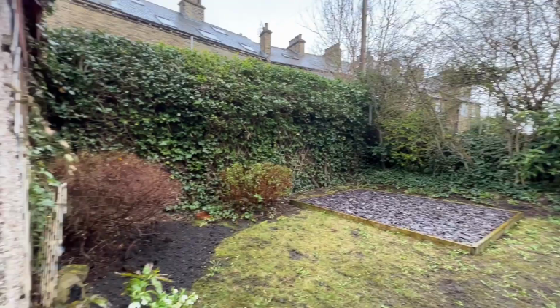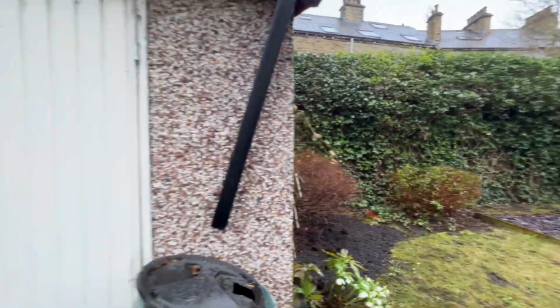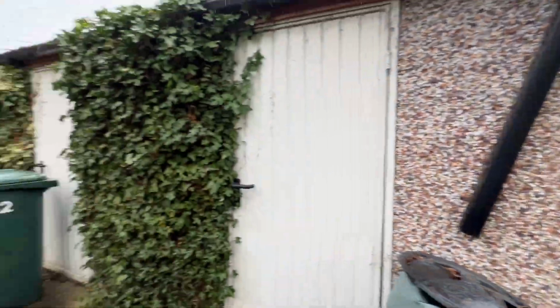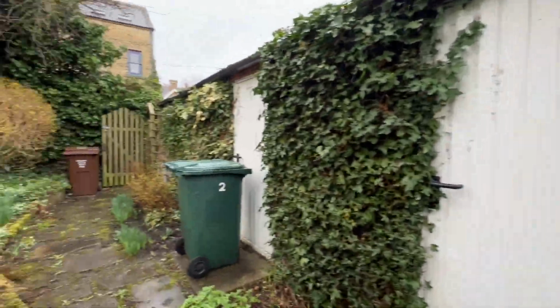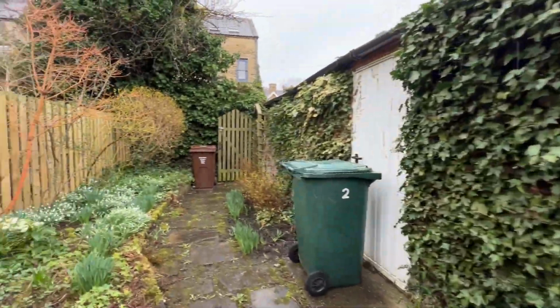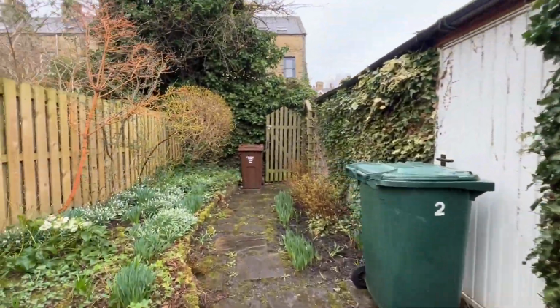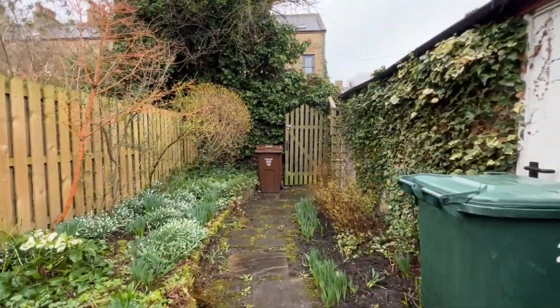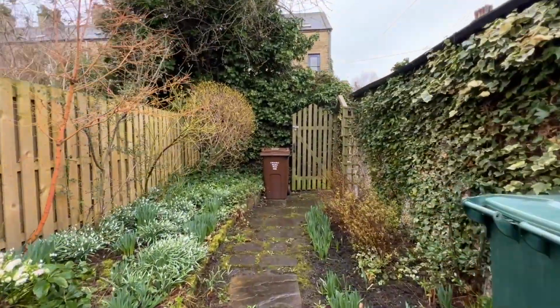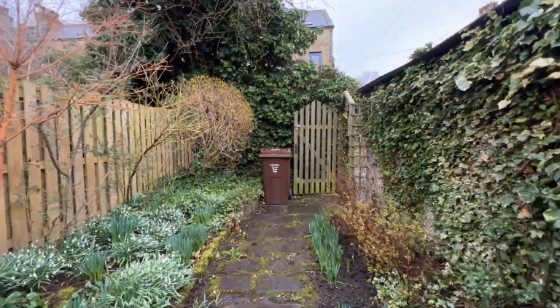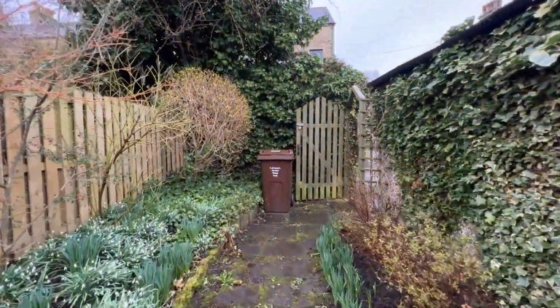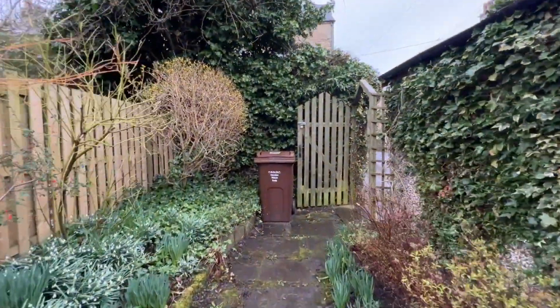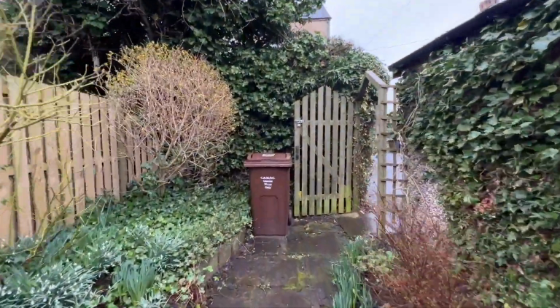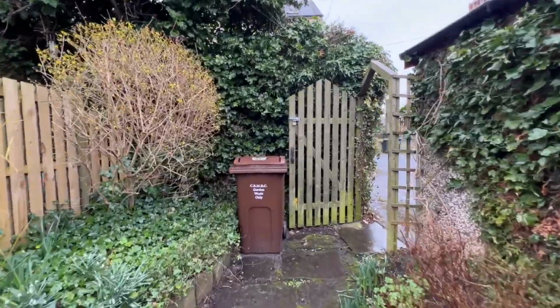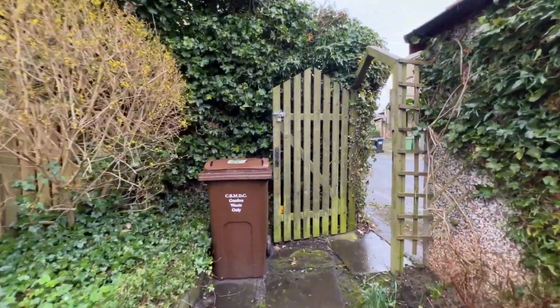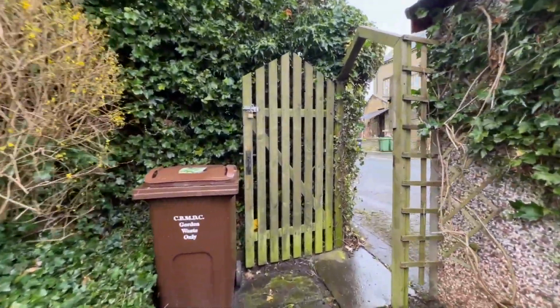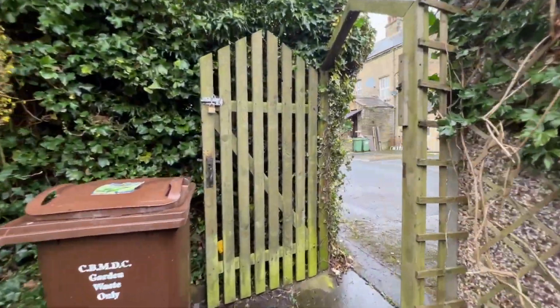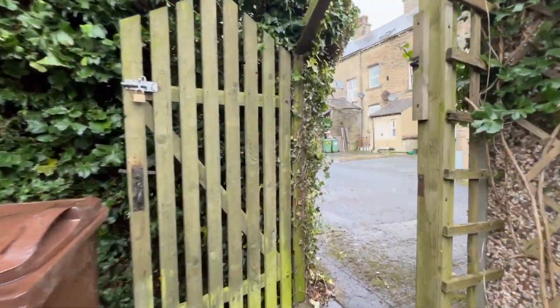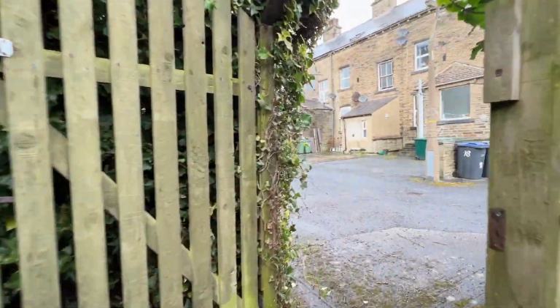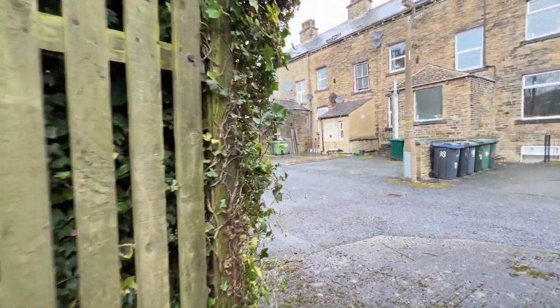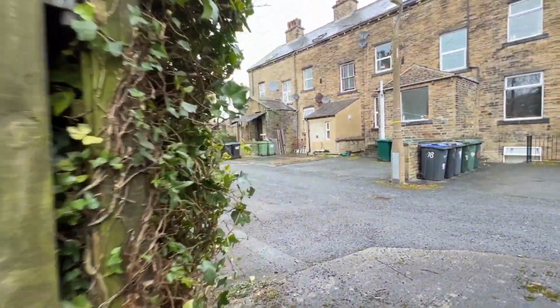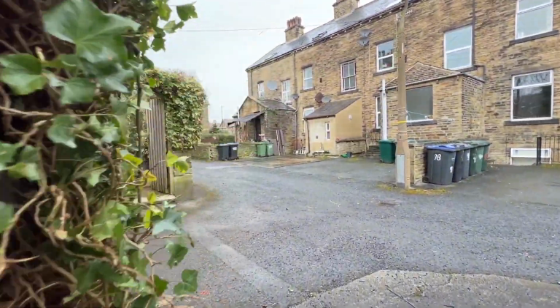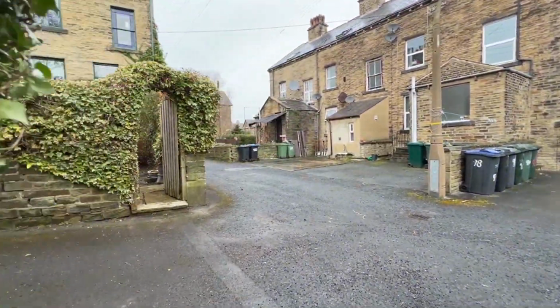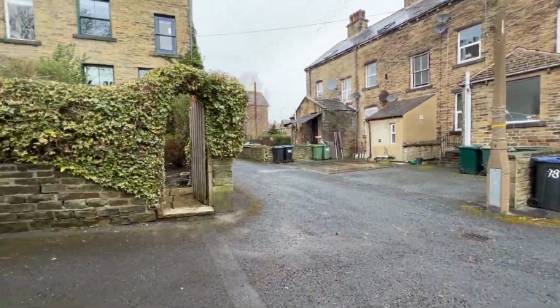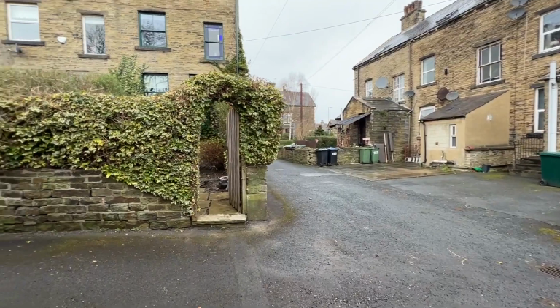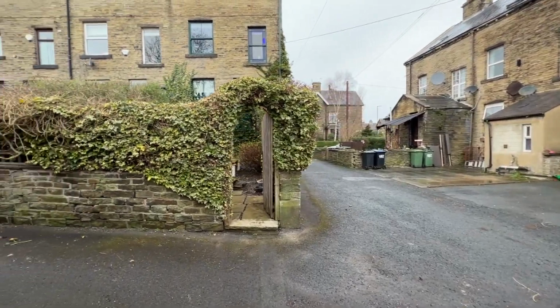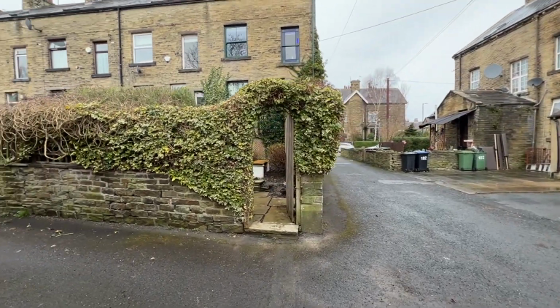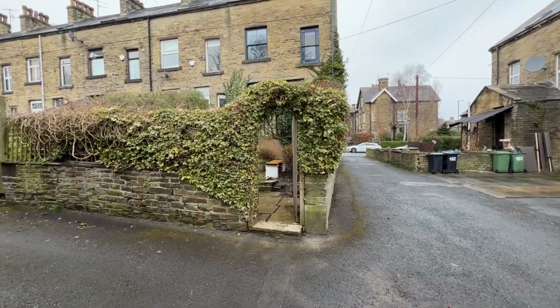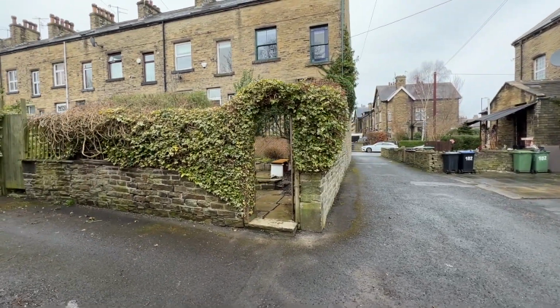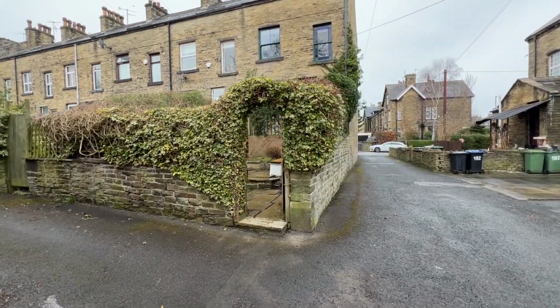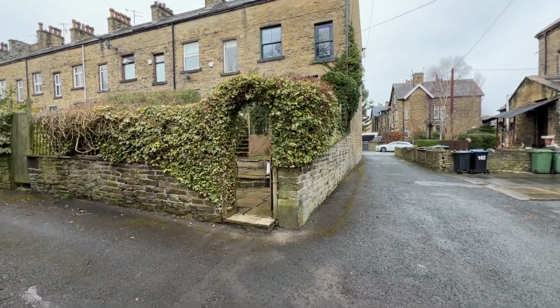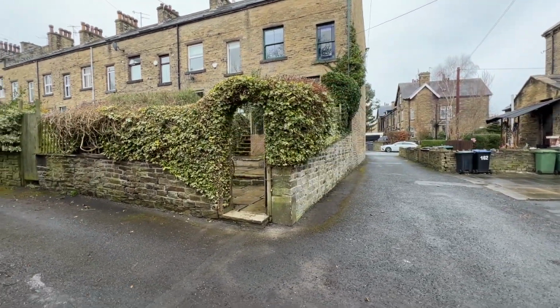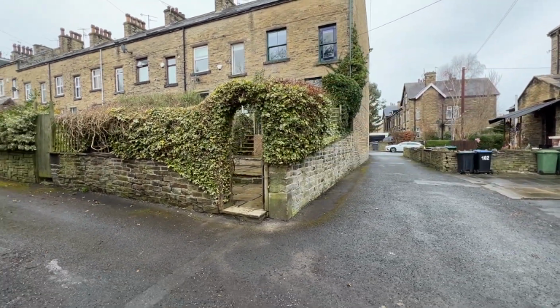So that is number two Bromley Road in Shipley. If you'd like more information, please contact our office on 01274 533 322, or email info@jiestates.co.uk.